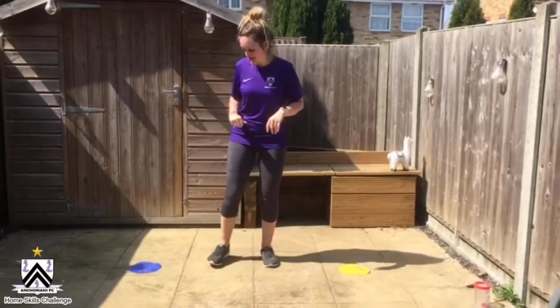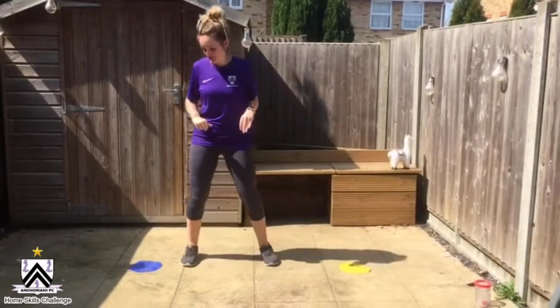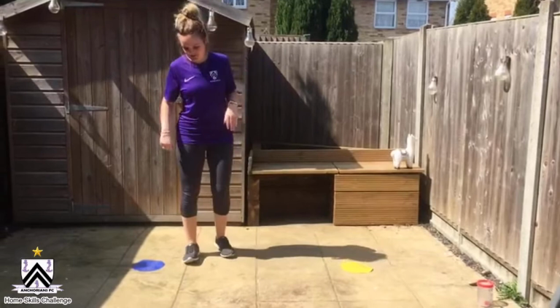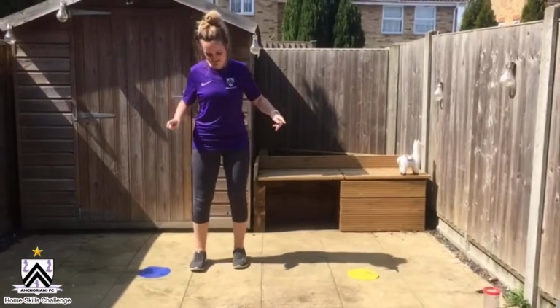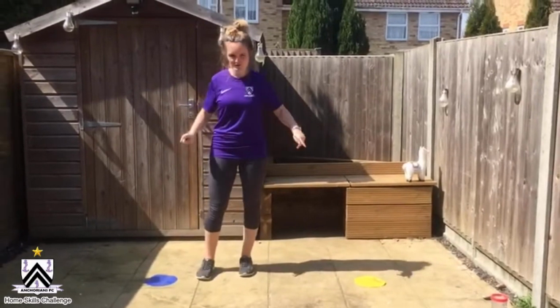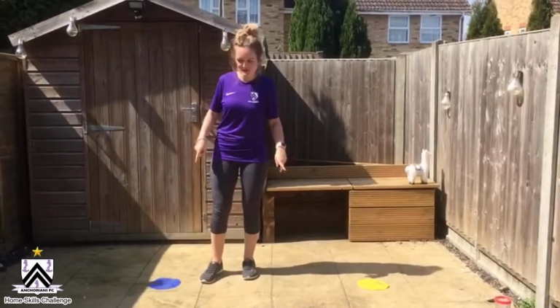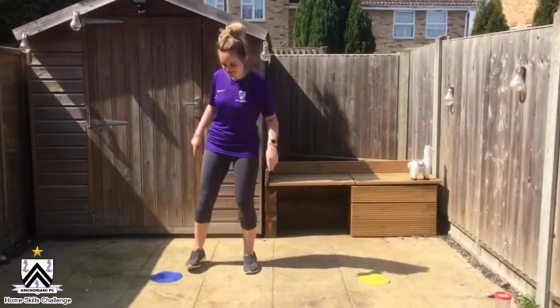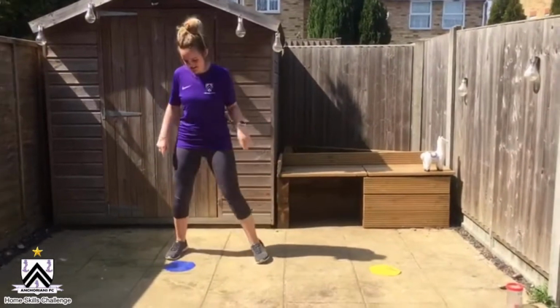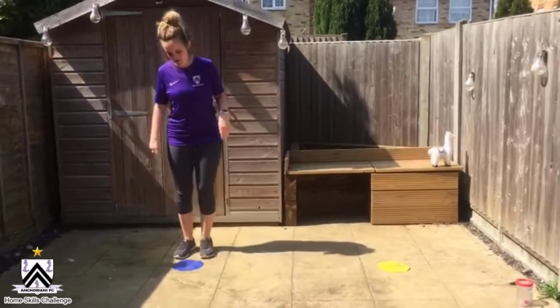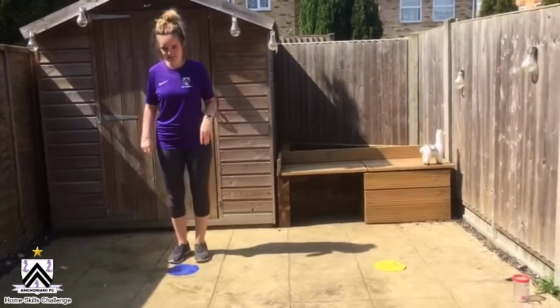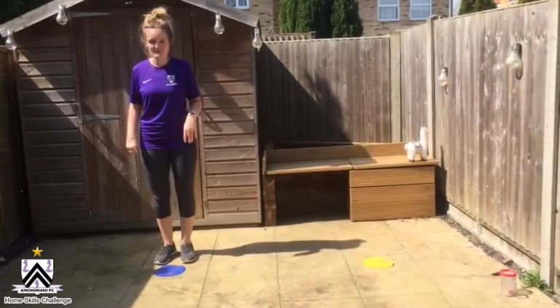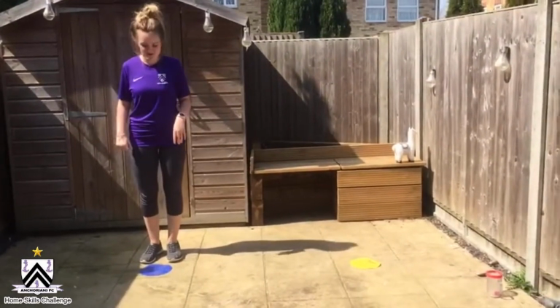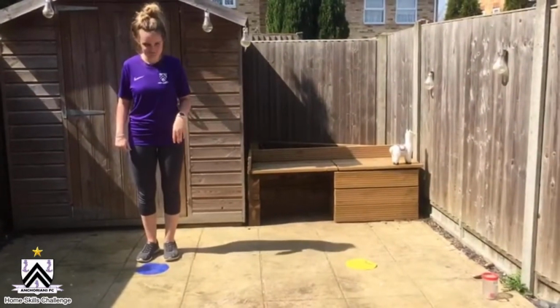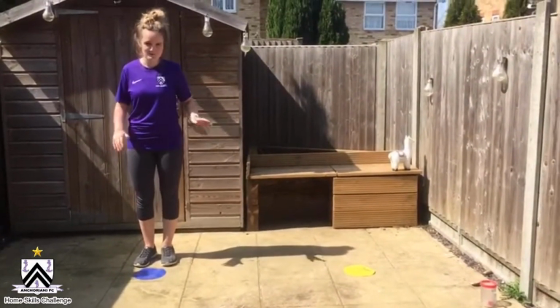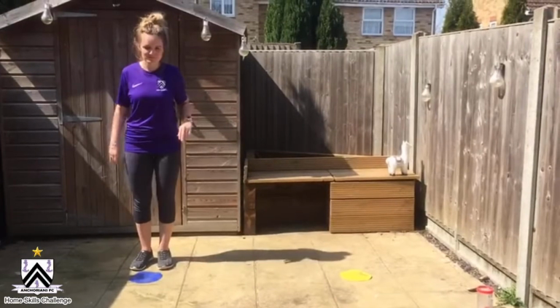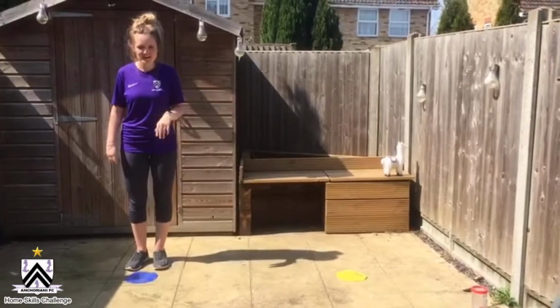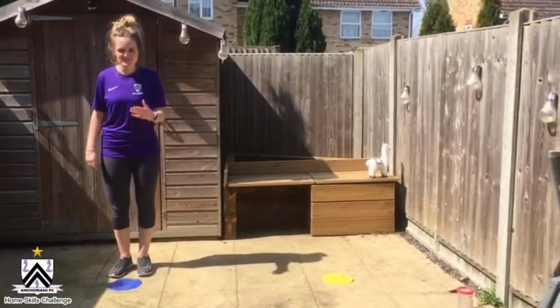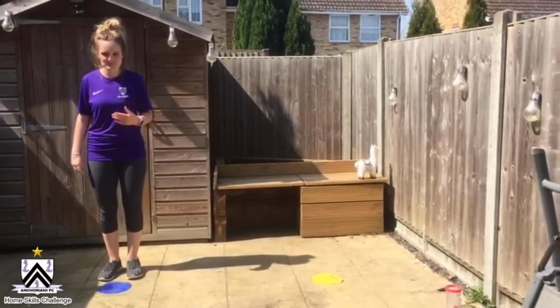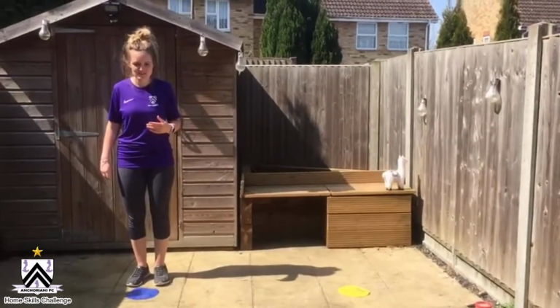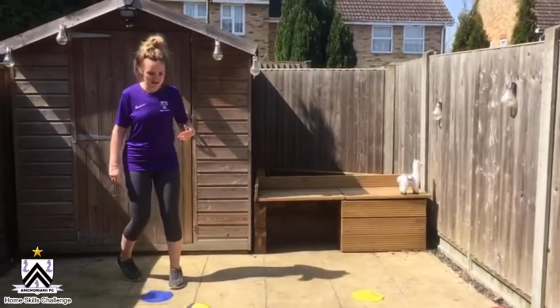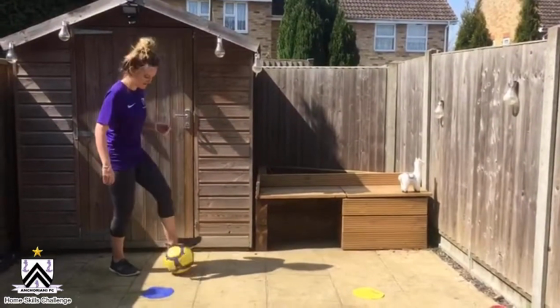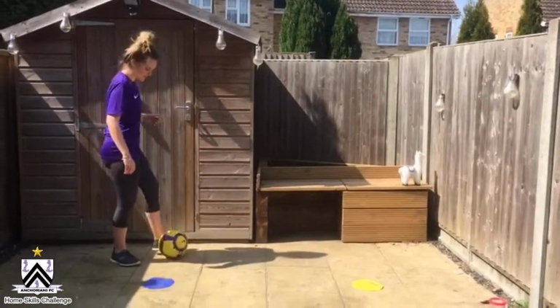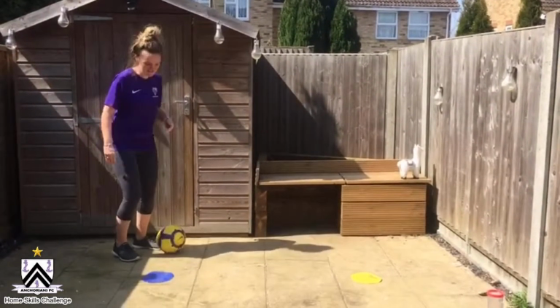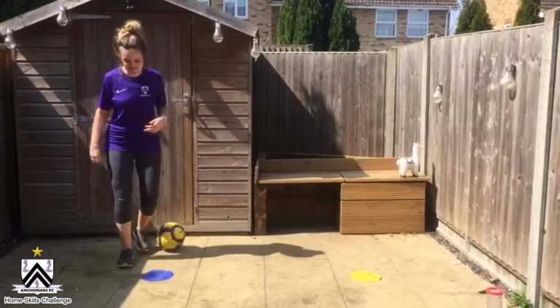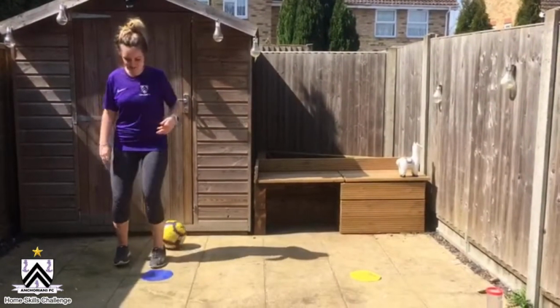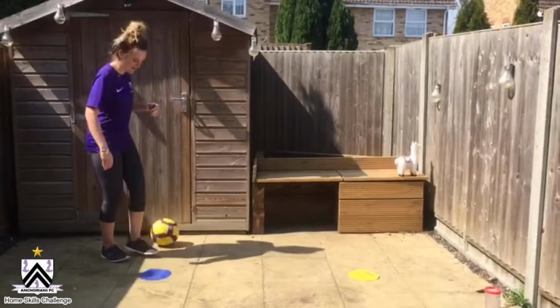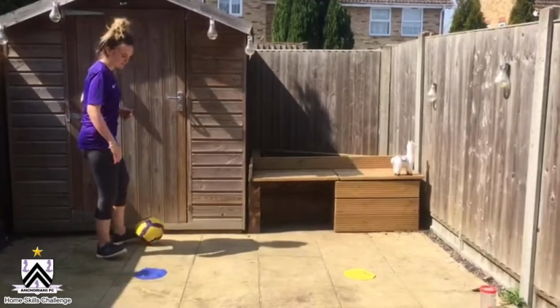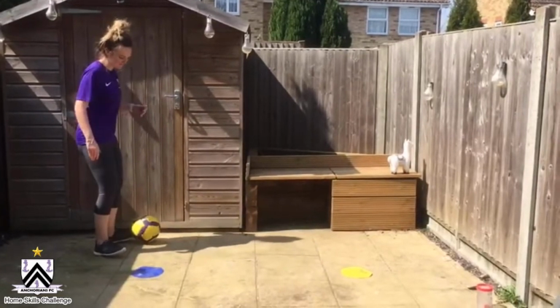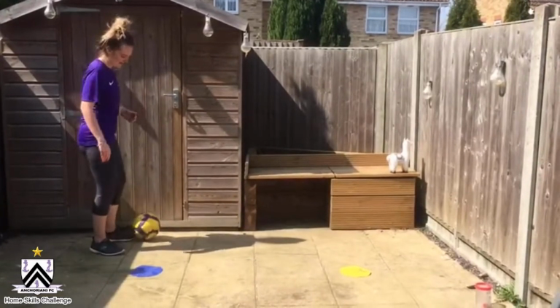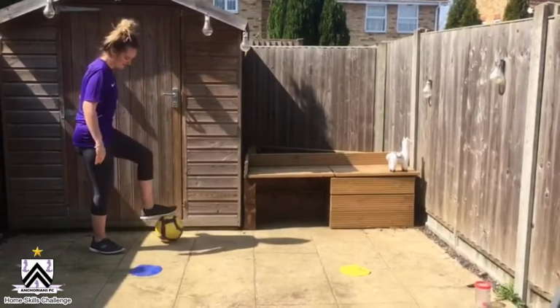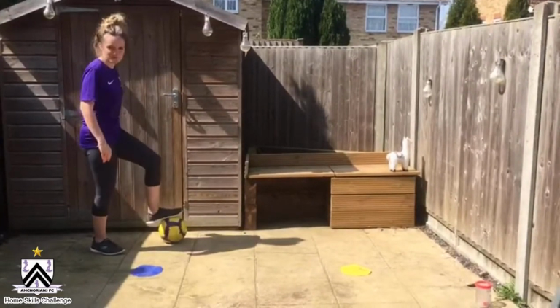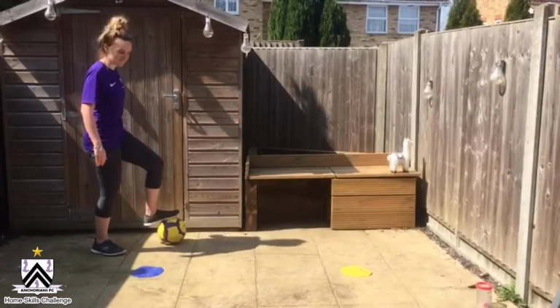So, with this drill, you have two cones or two markers. Start on the first marker, whatever one you want, and receive the ball in. I want you to open up your body — so we're square on — and you receive the ball with your back foot.